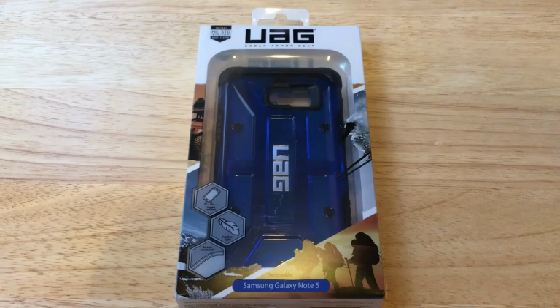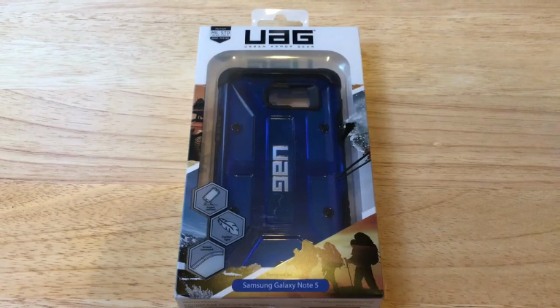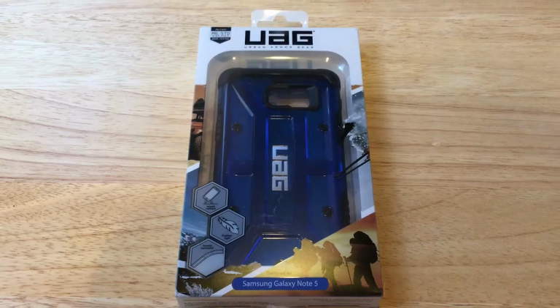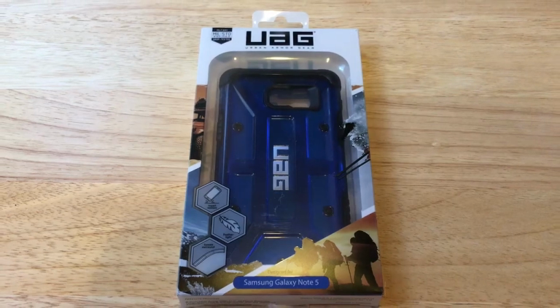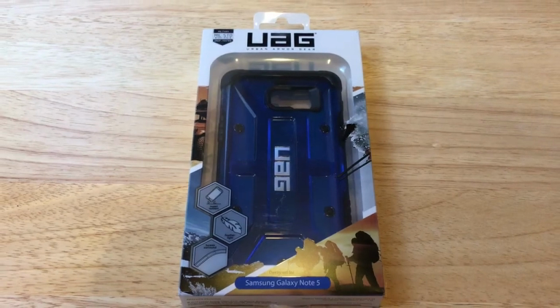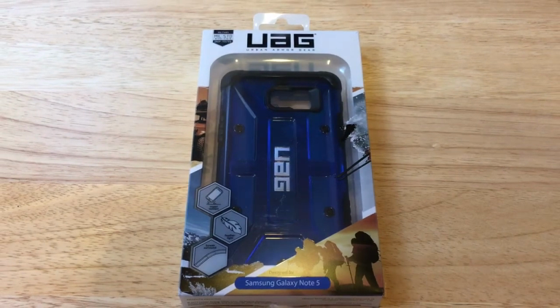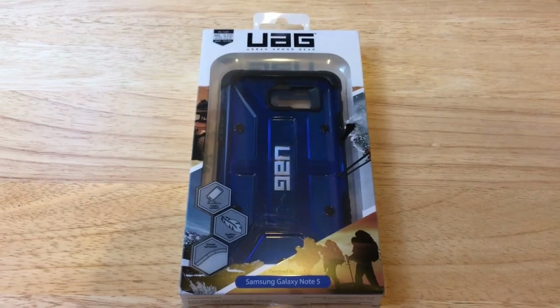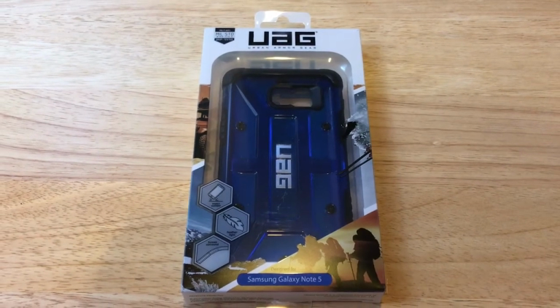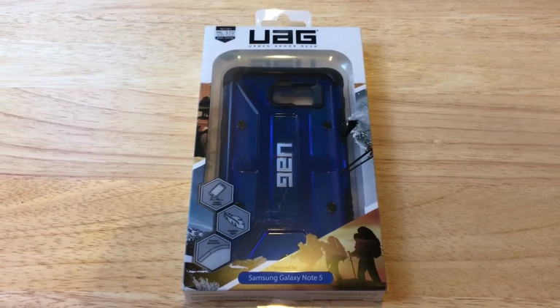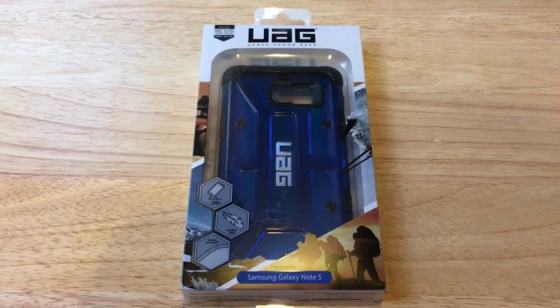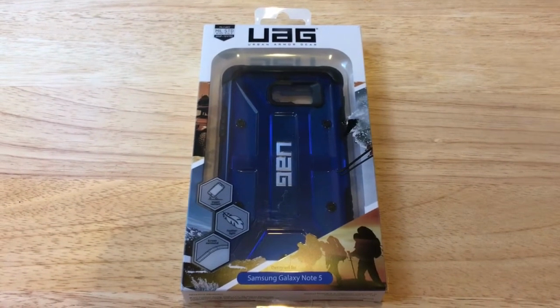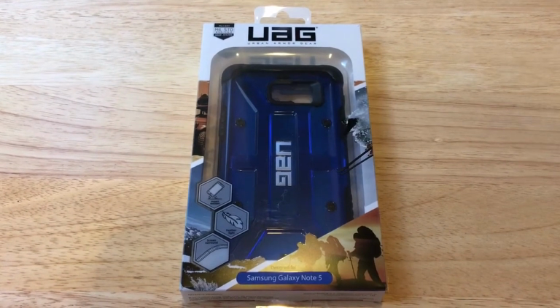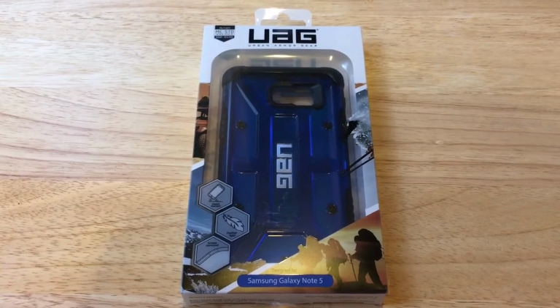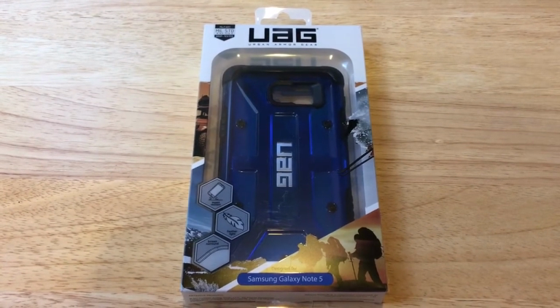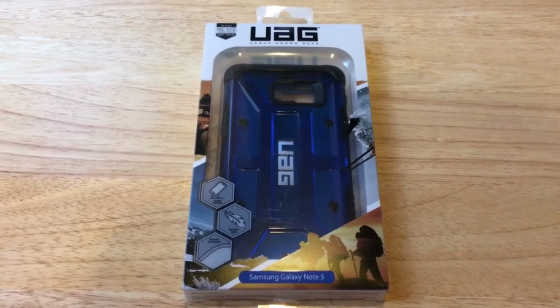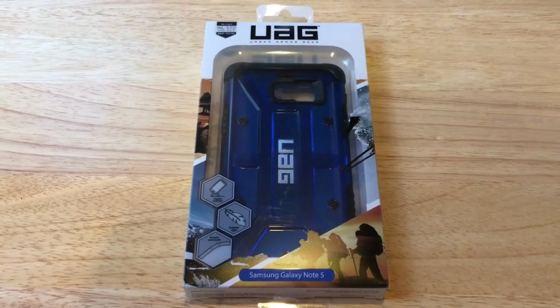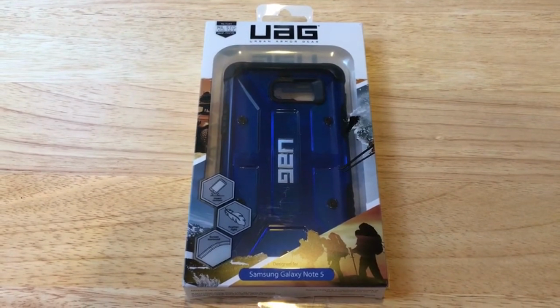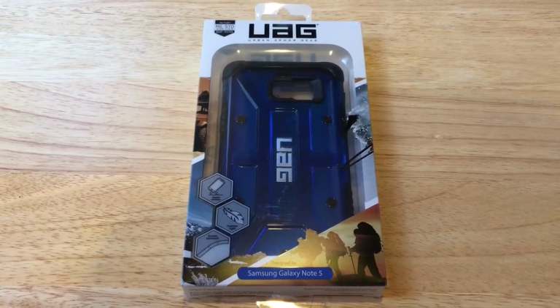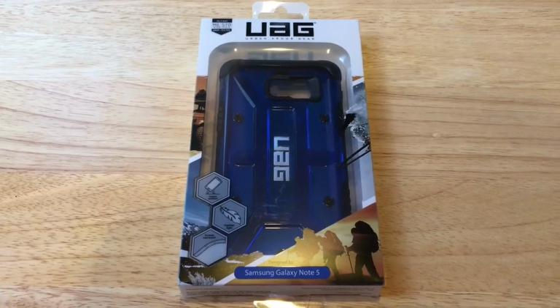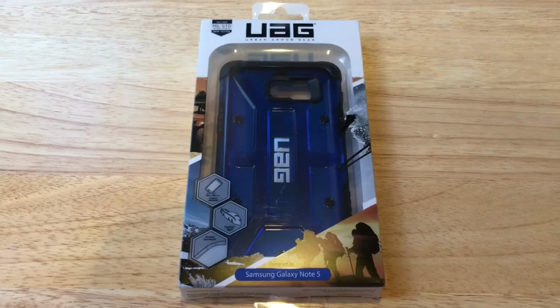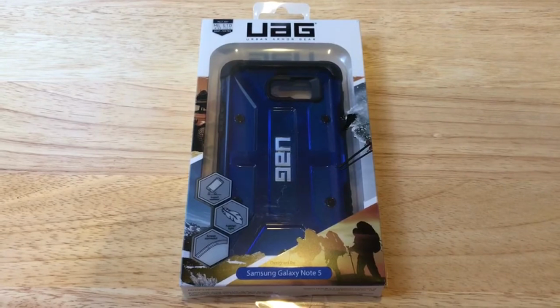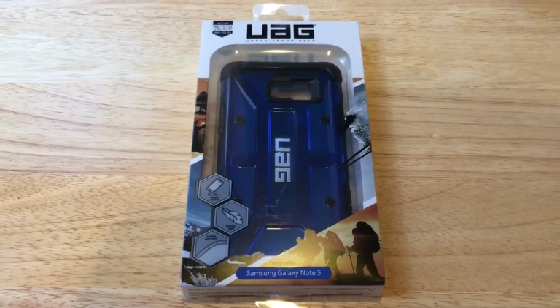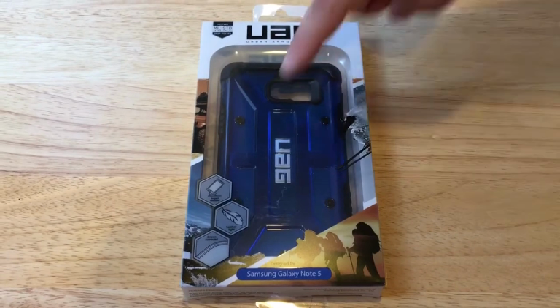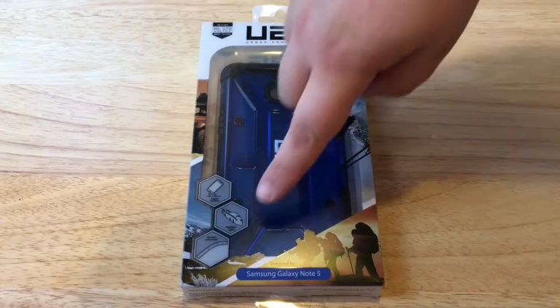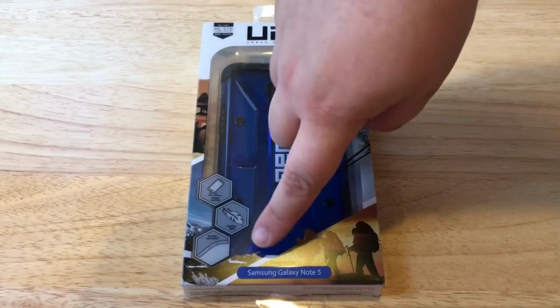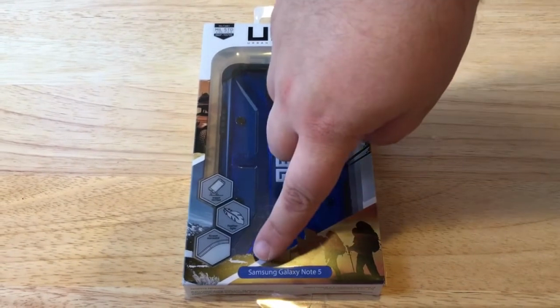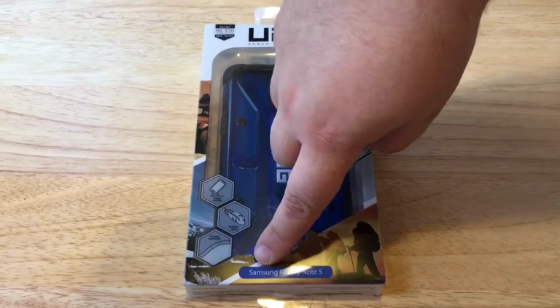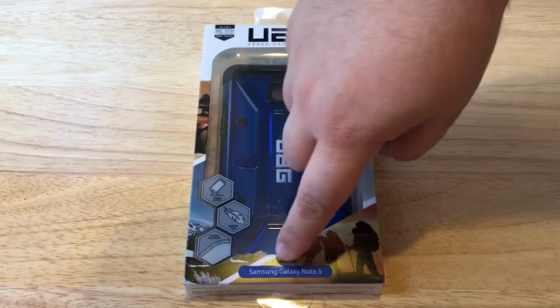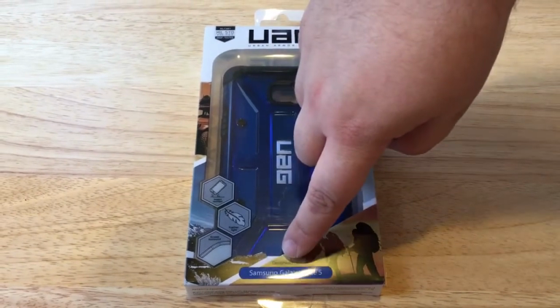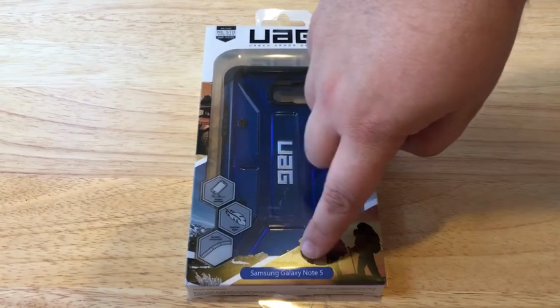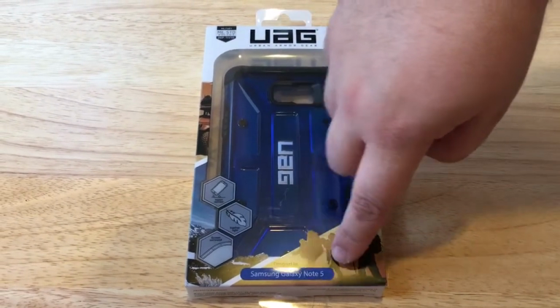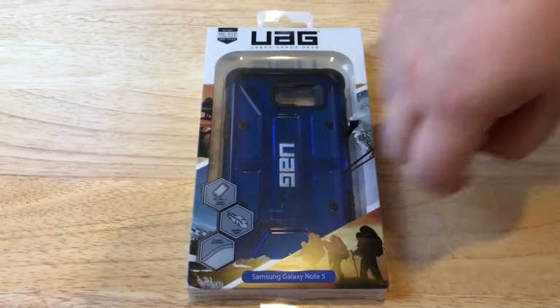Hello everybody, this is ChrisRoshnot24k on Twitter, and today we're unboxing the Urban Armor Gear case for the Samsung Galaxy Note 5.